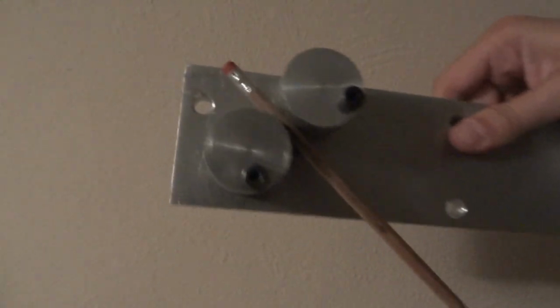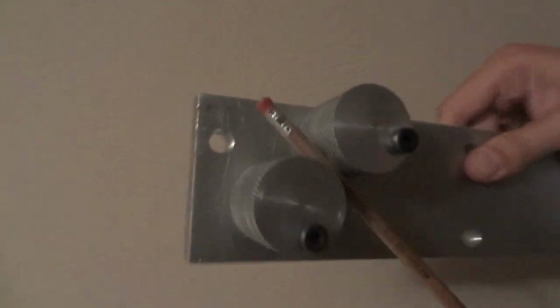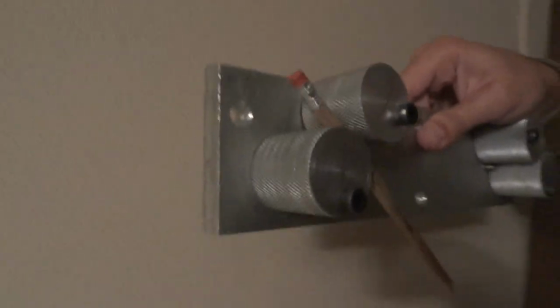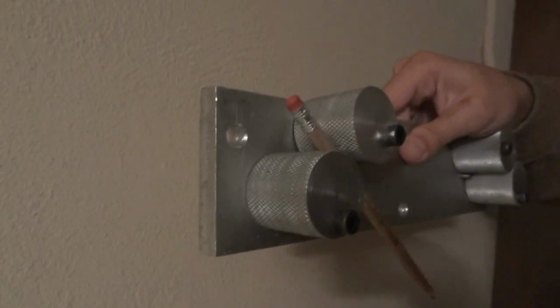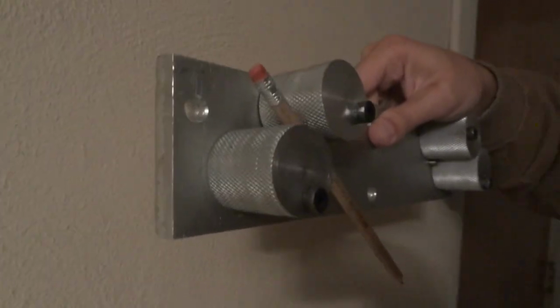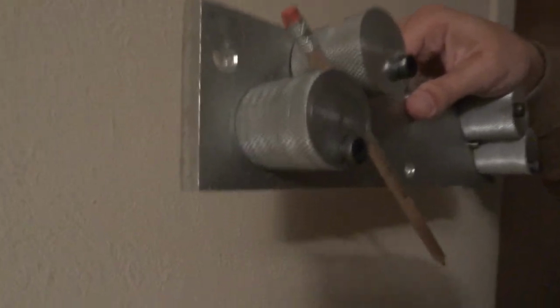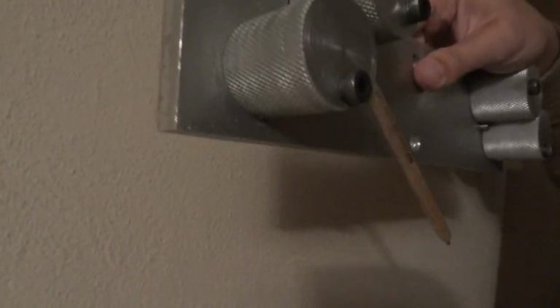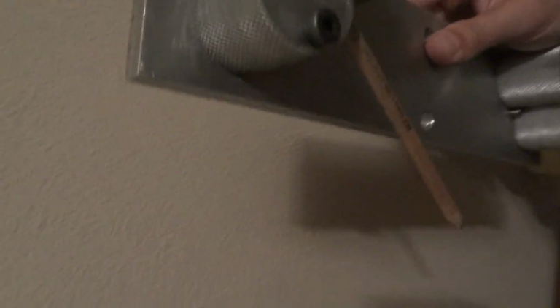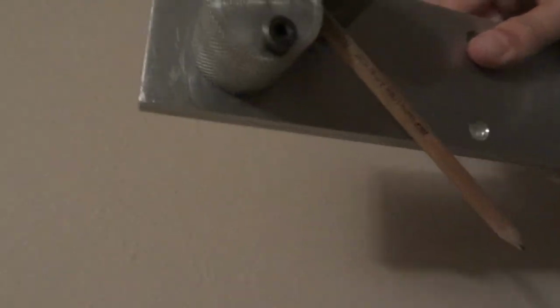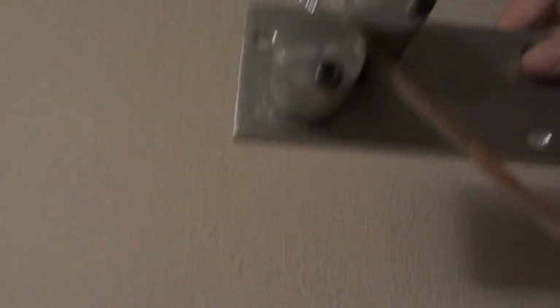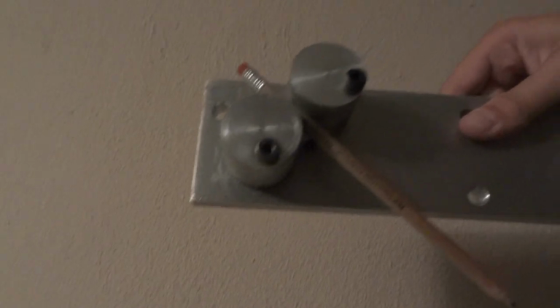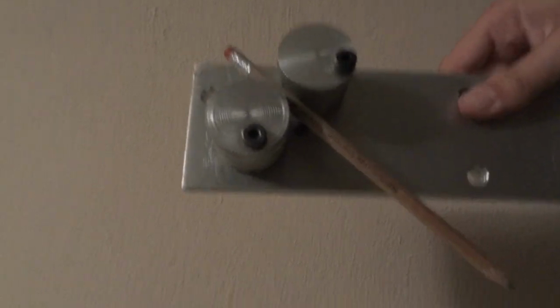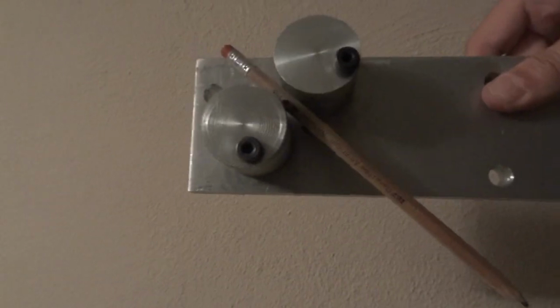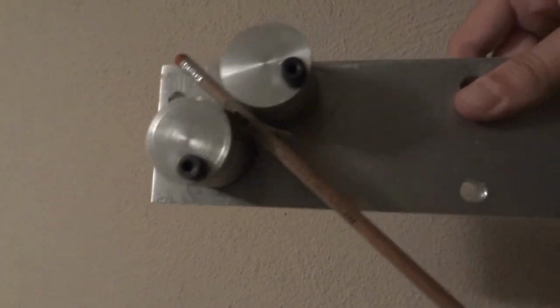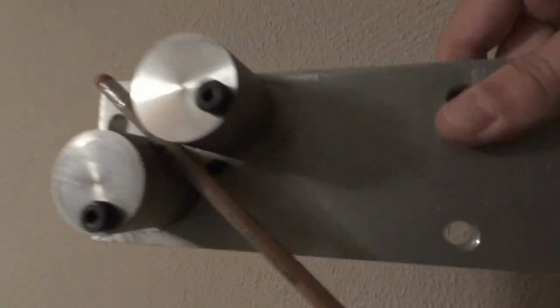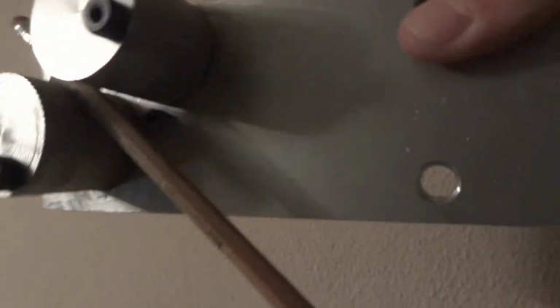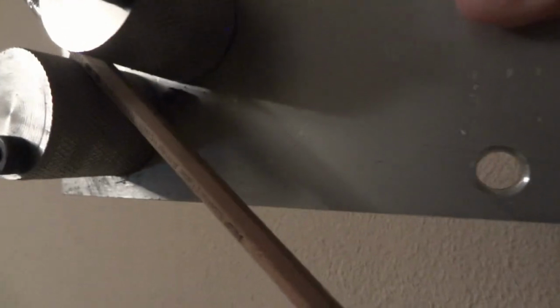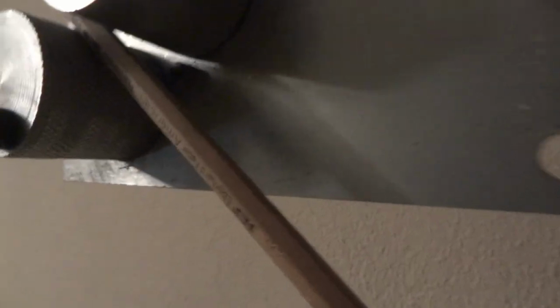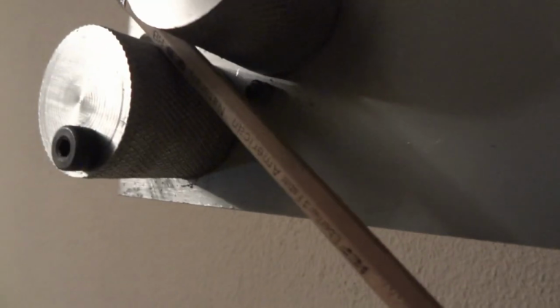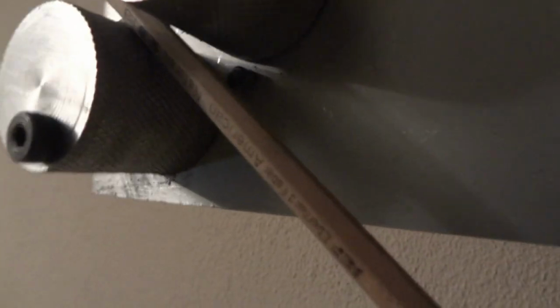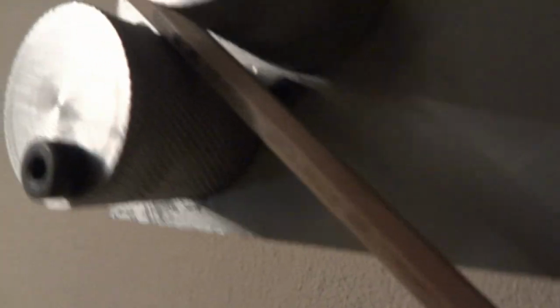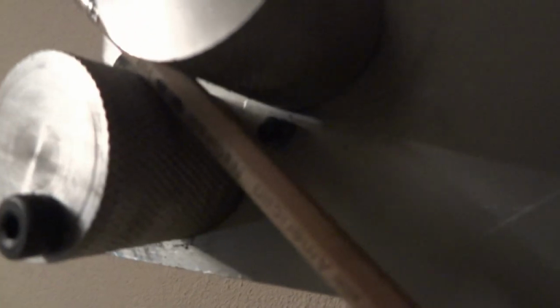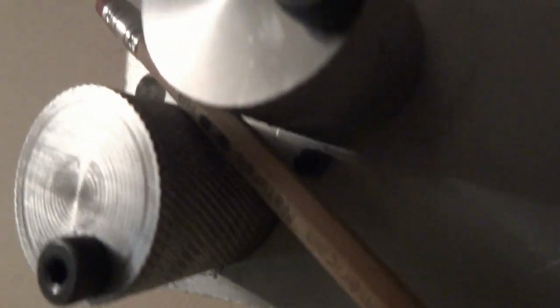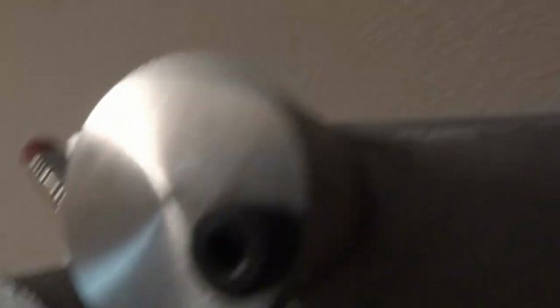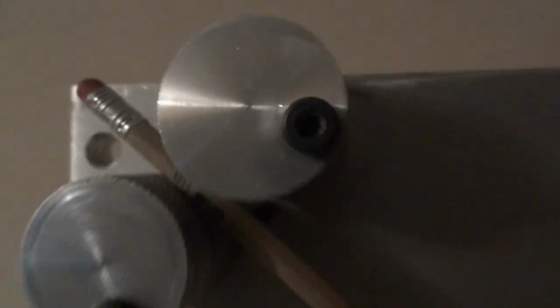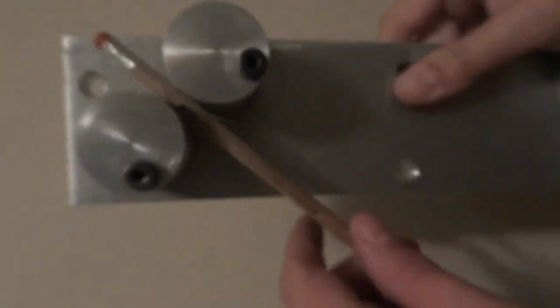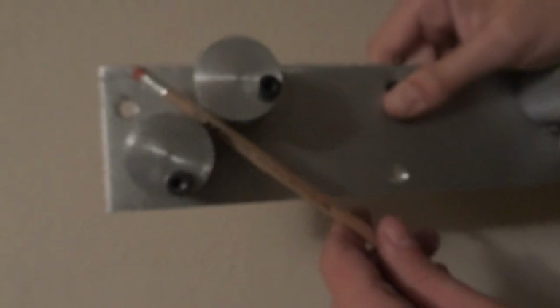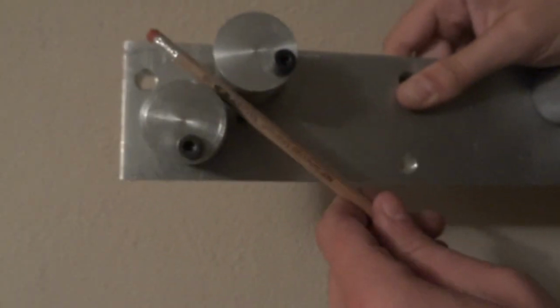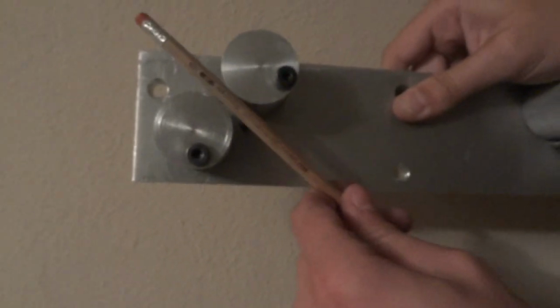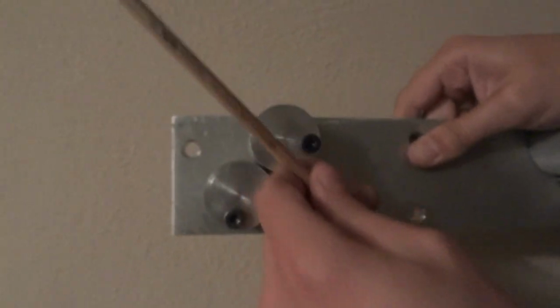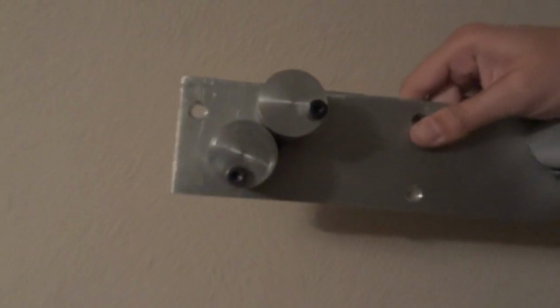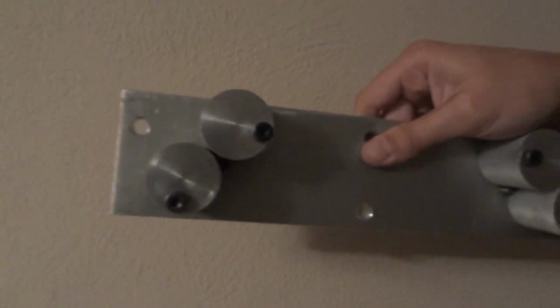Now you could use that to skin the rabbits. You can pull down pretty hard and the rabbit foot shouldn't slide through there. And when you're done, all you have to do is just push forward and it comes out.